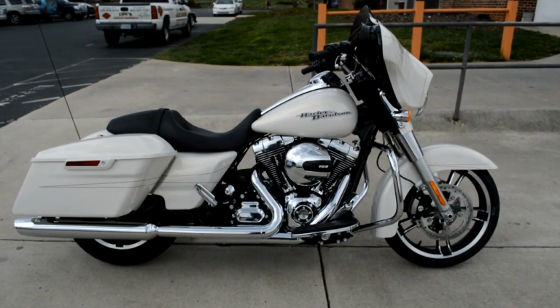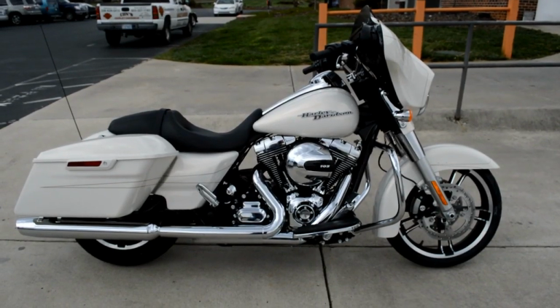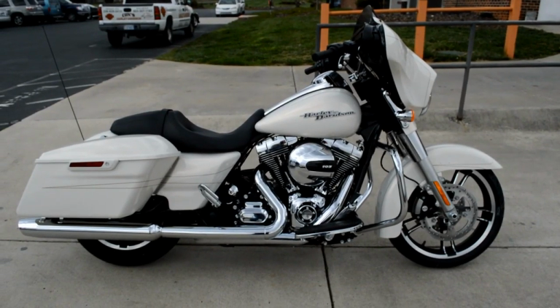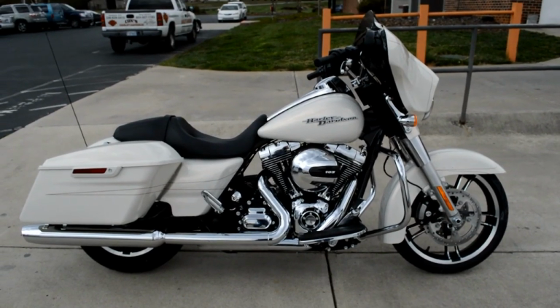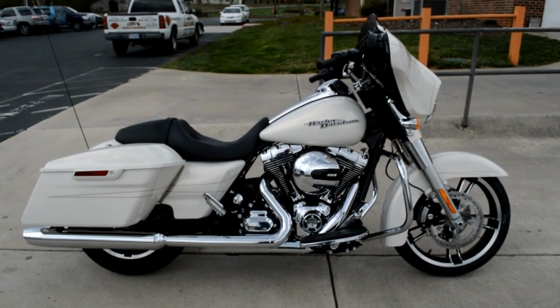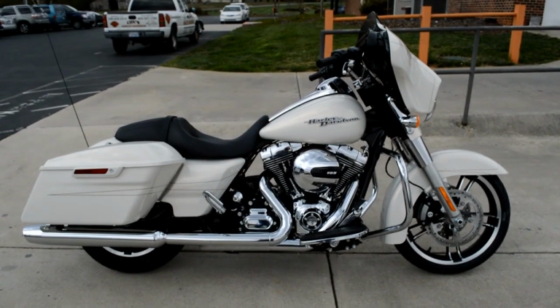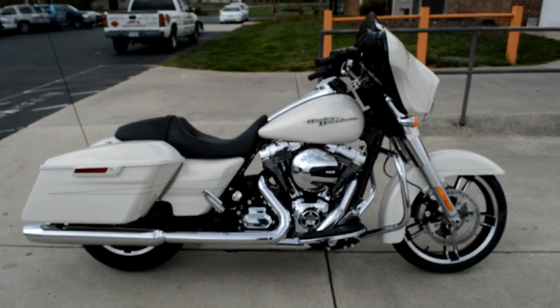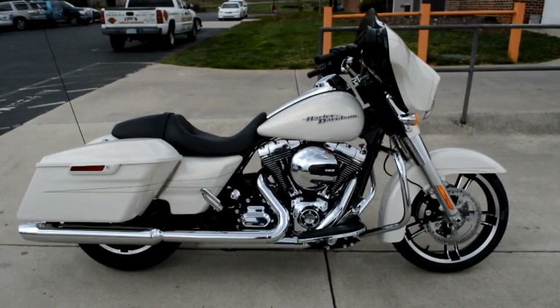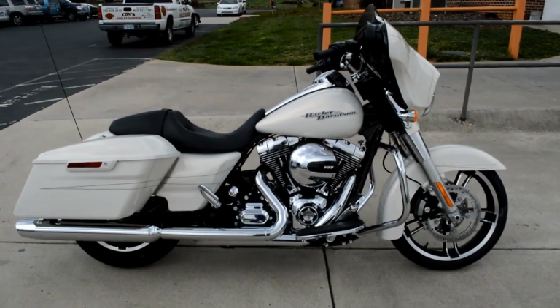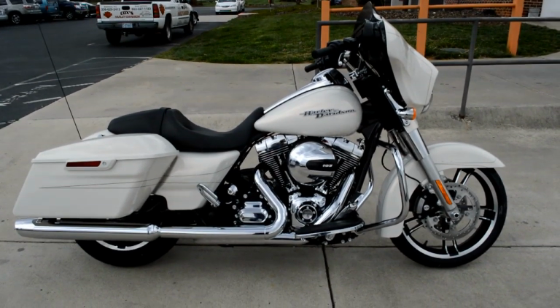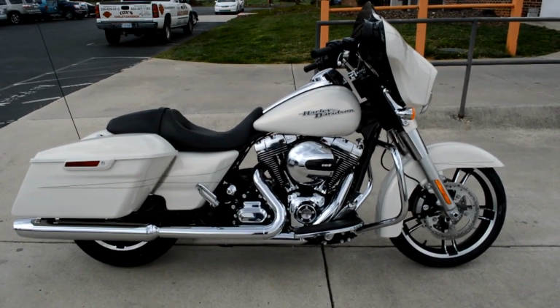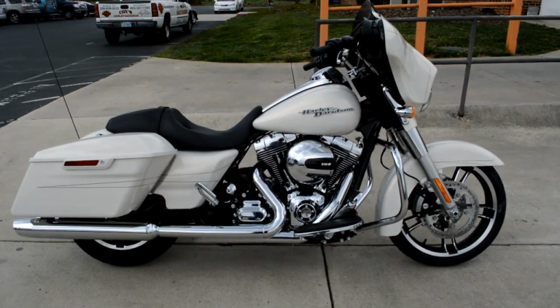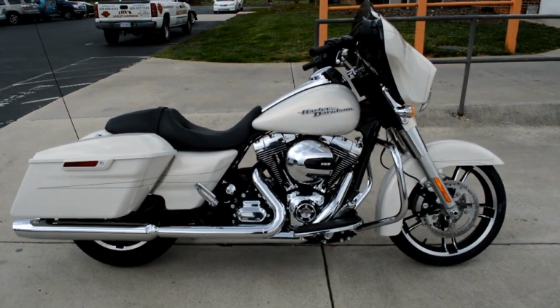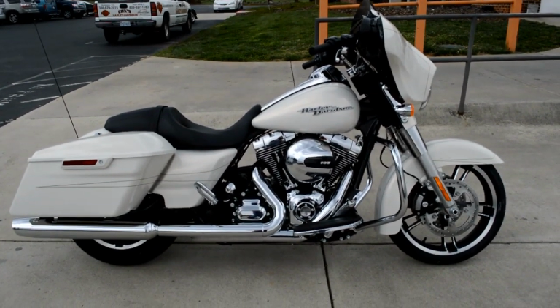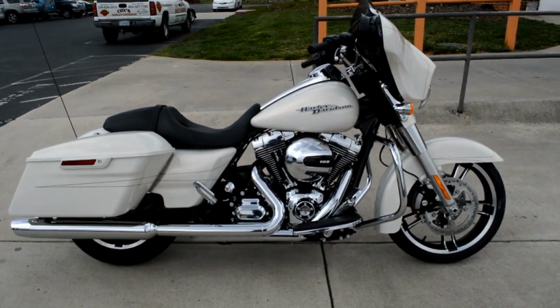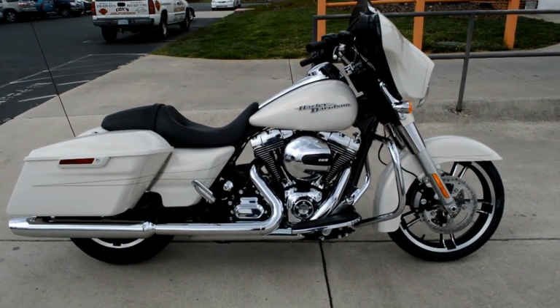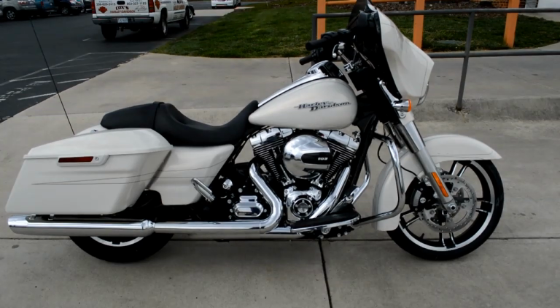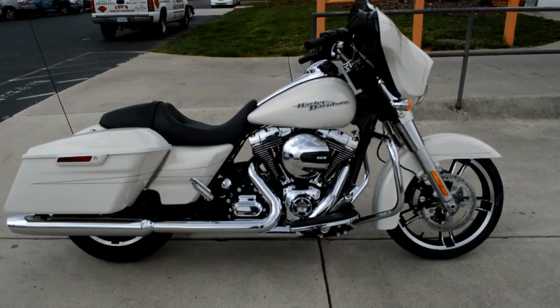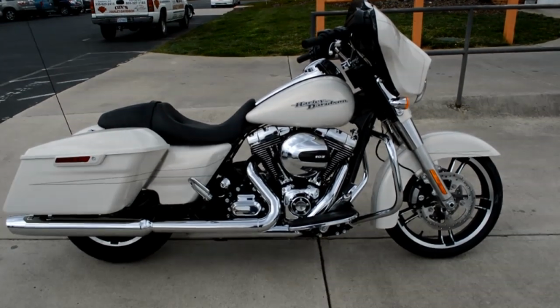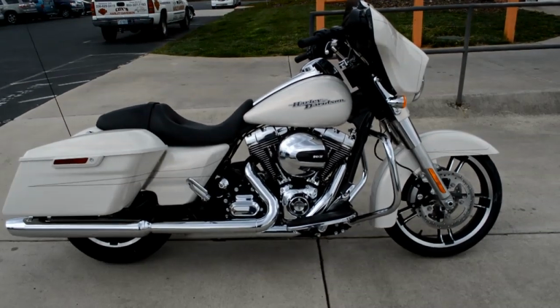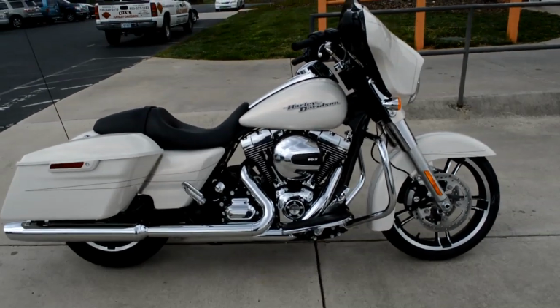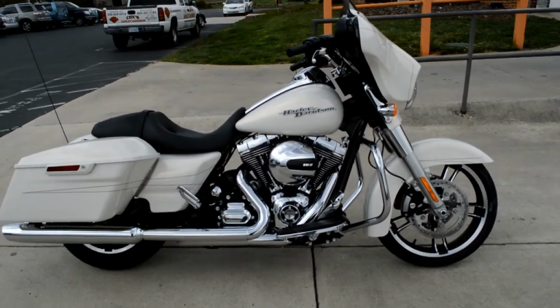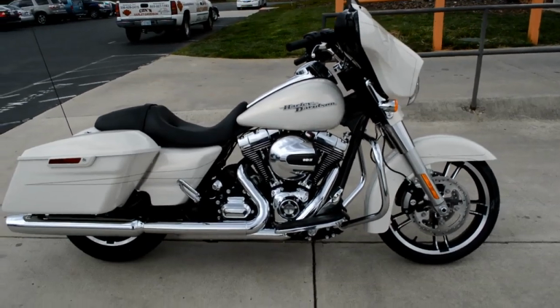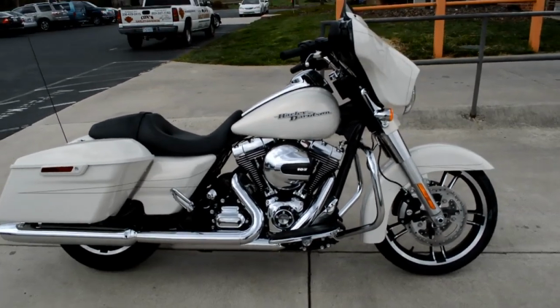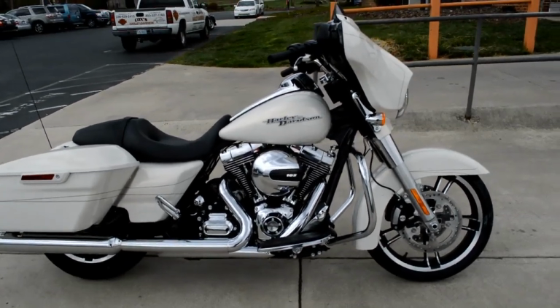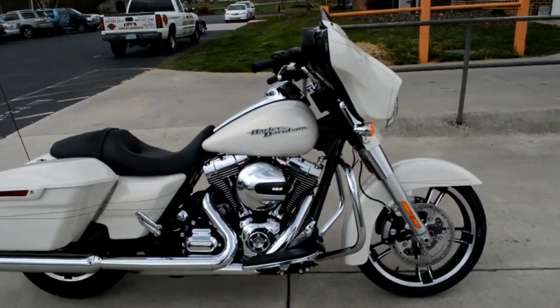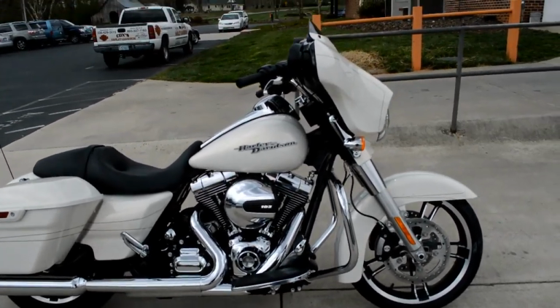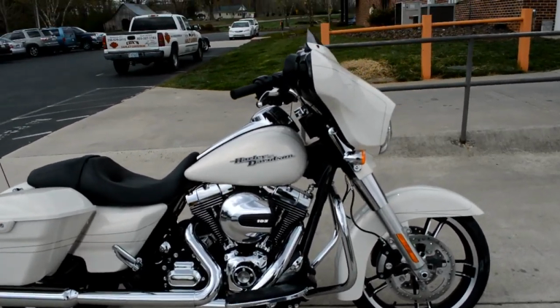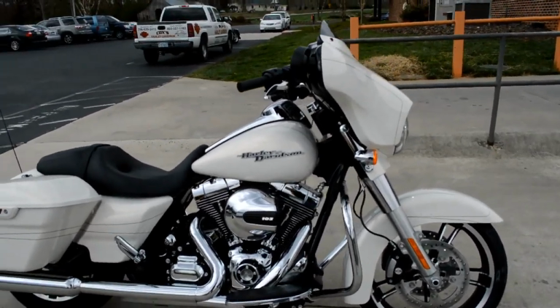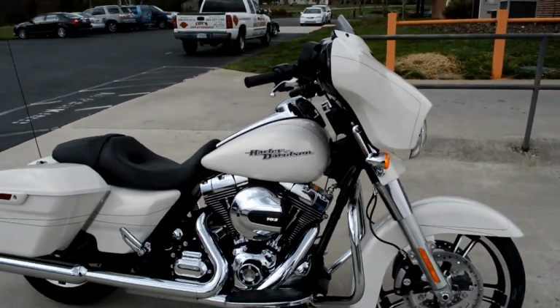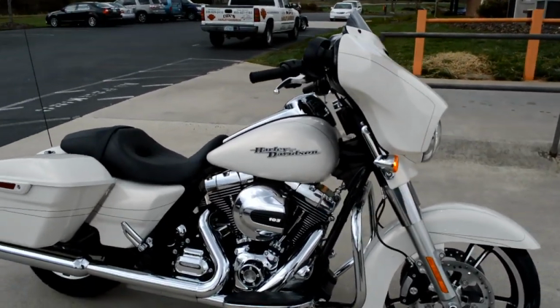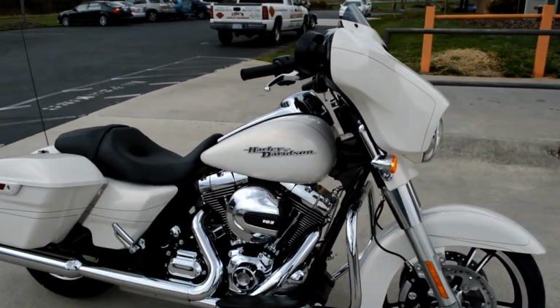It's a brand new model dressed in a brand new color. This is the FLHXS Street Glide Special dressed in Morocco gold.